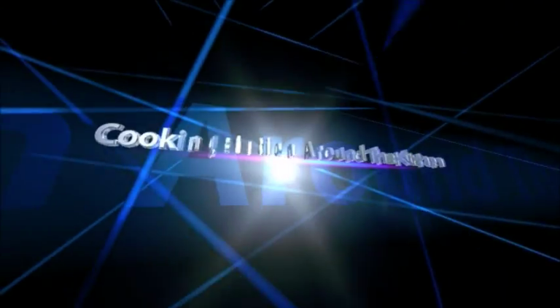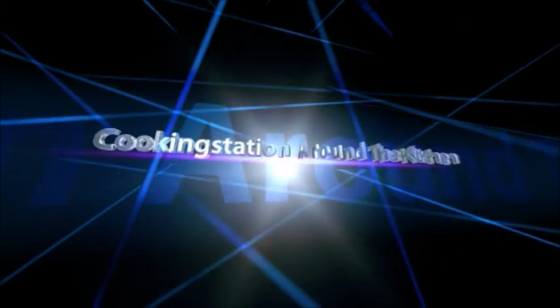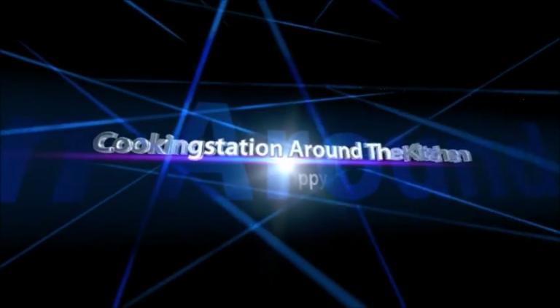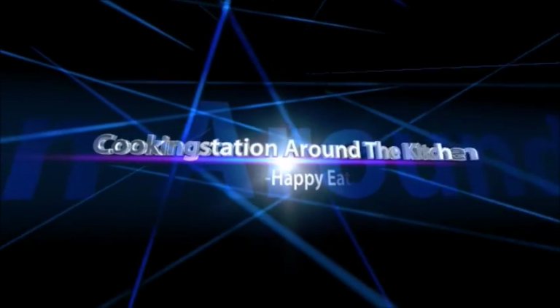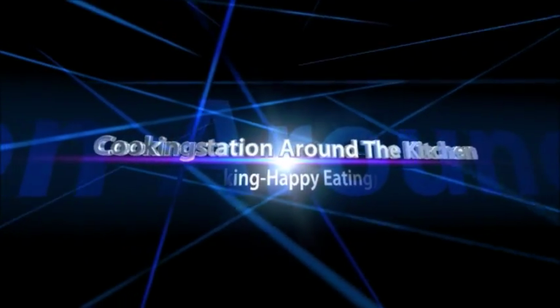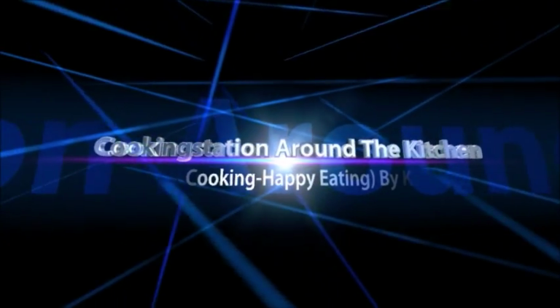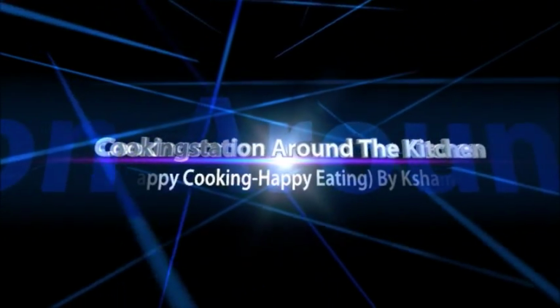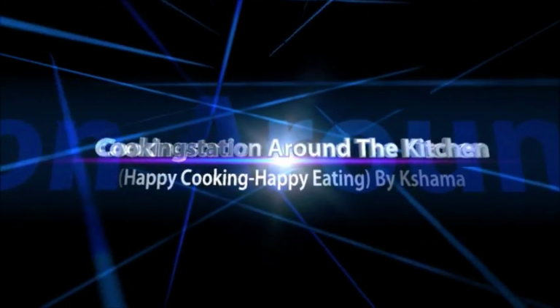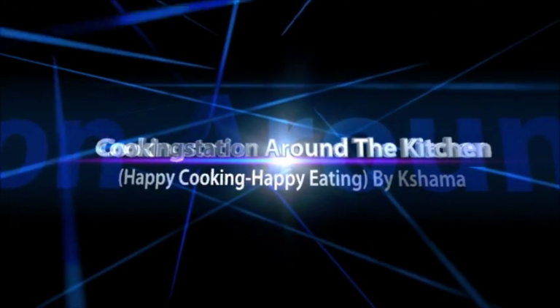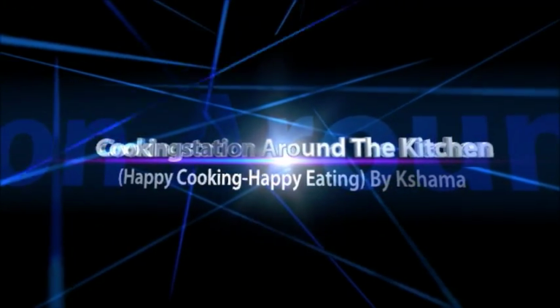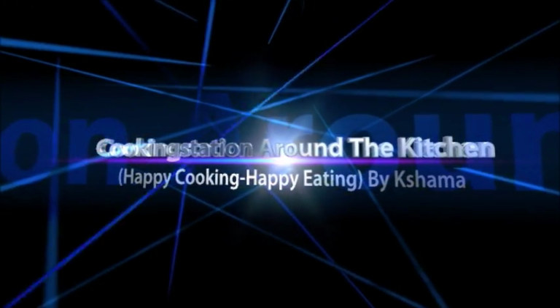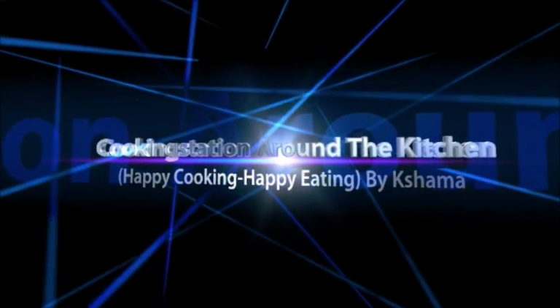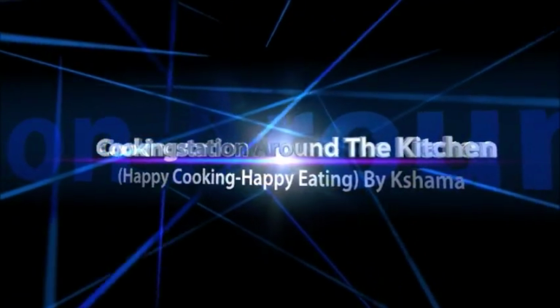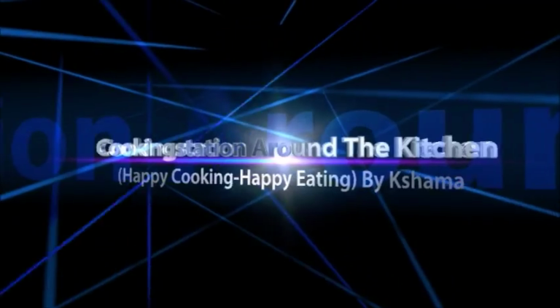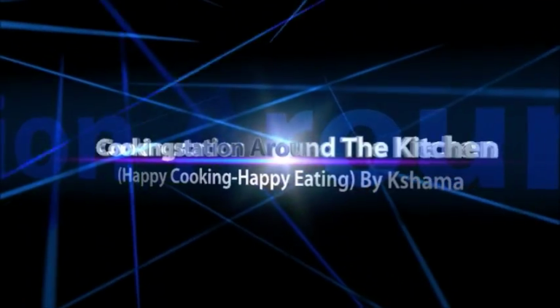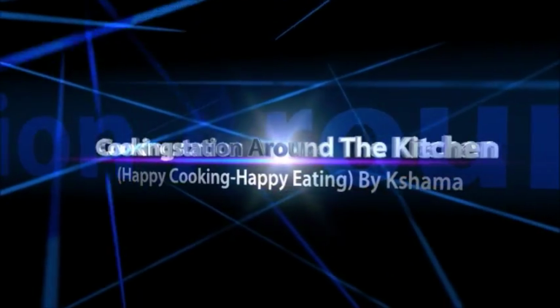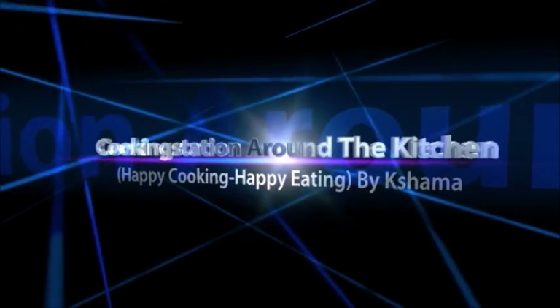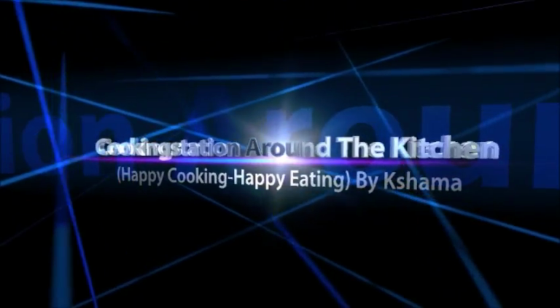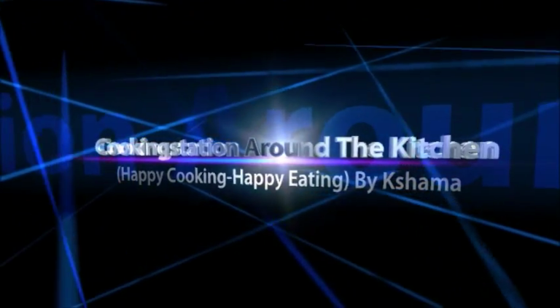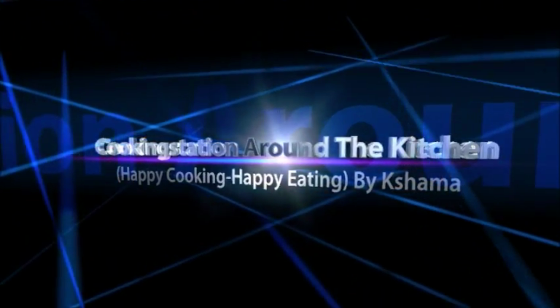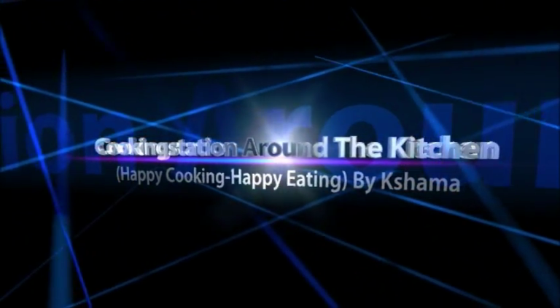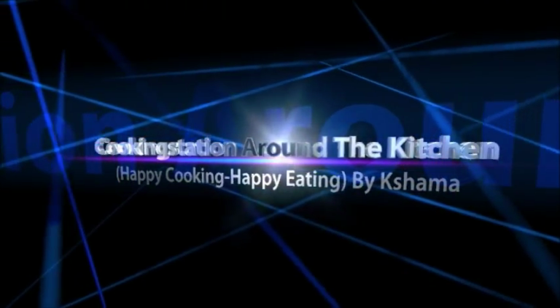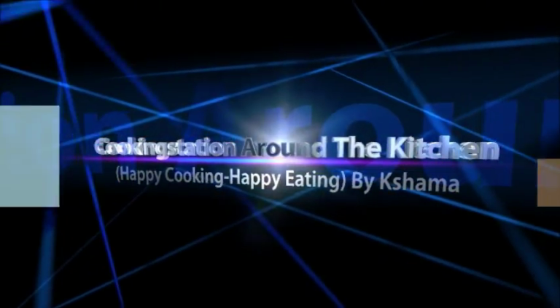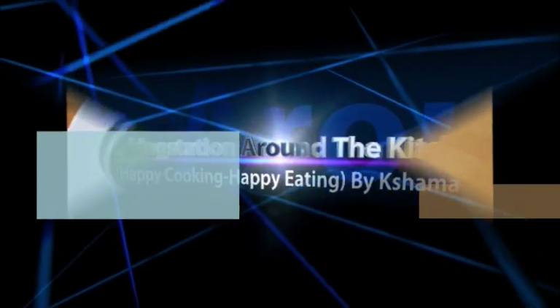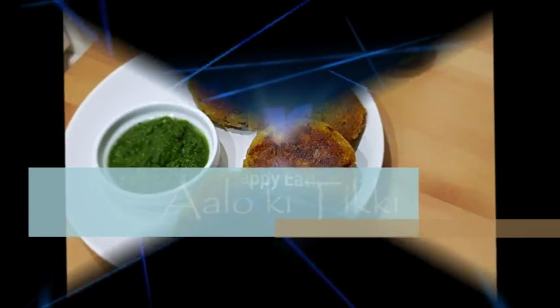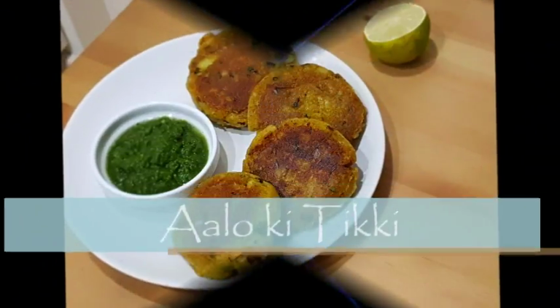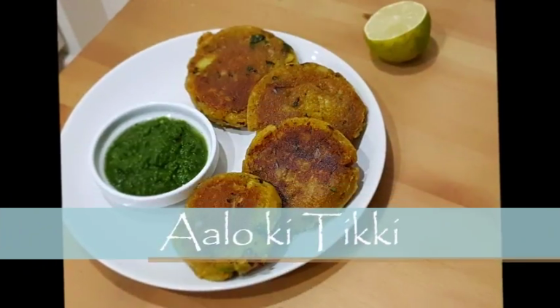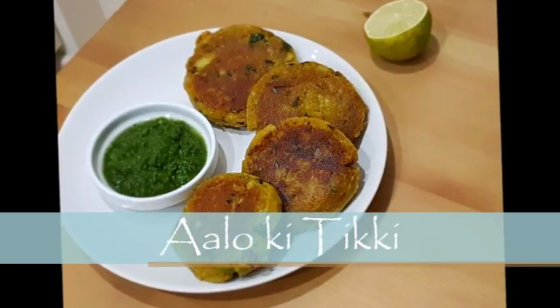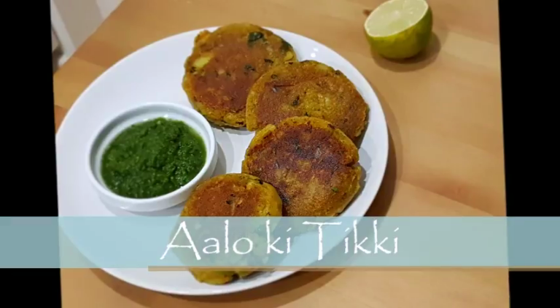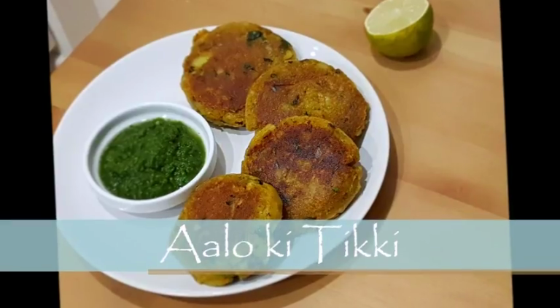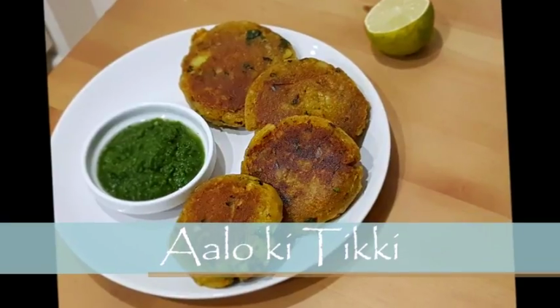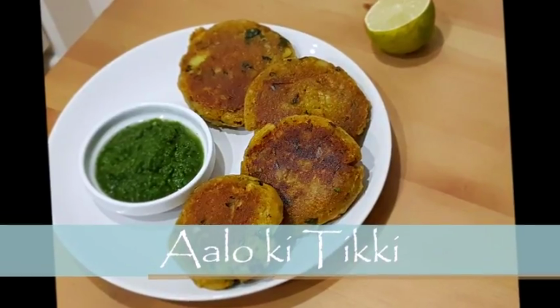Hello everyone, welcome back to cooking station around the kitchen. I hope you are doing really good. Today I am going to share a recipe with you. I am going to share some of the items after a long time.